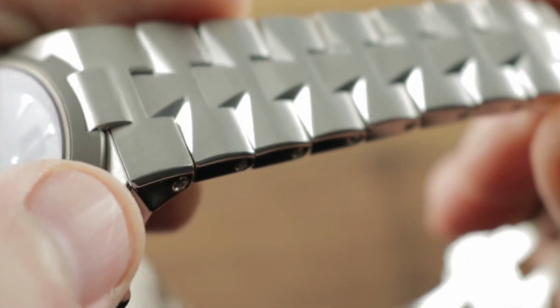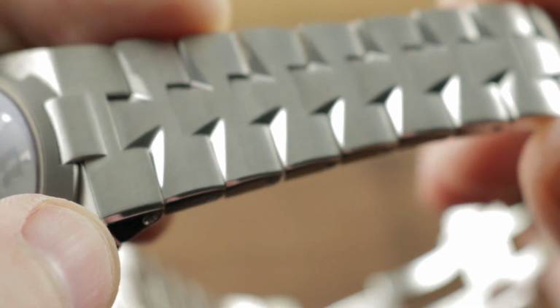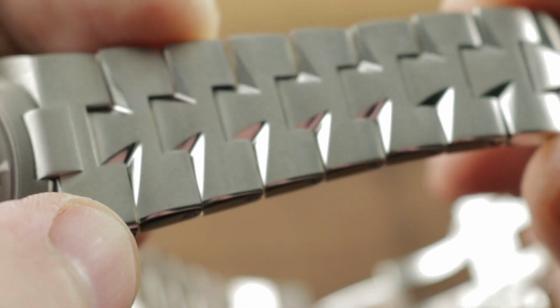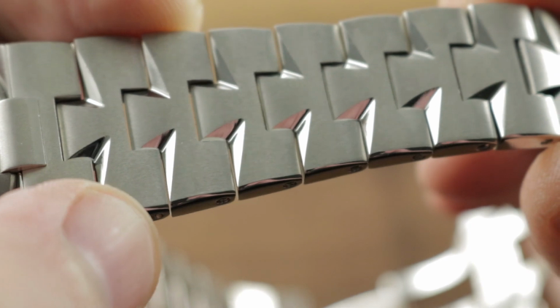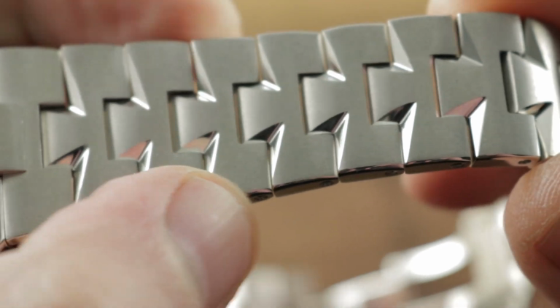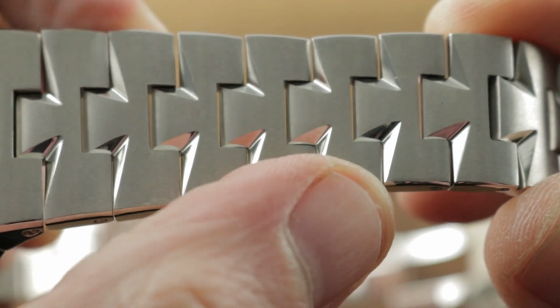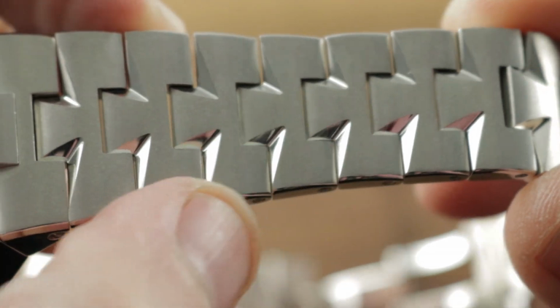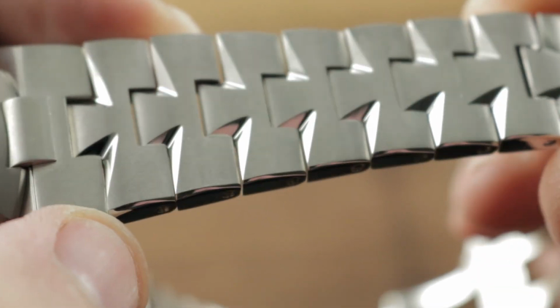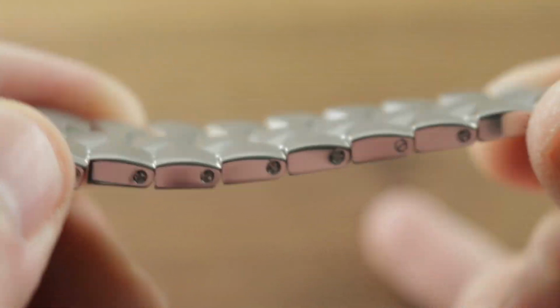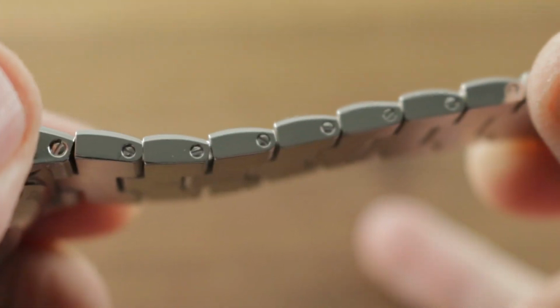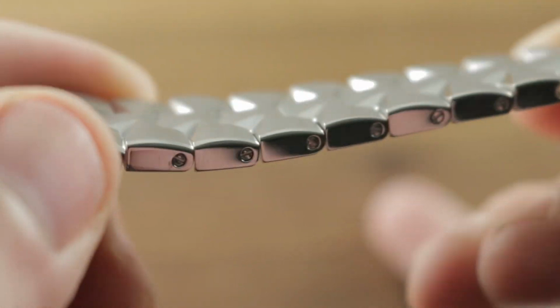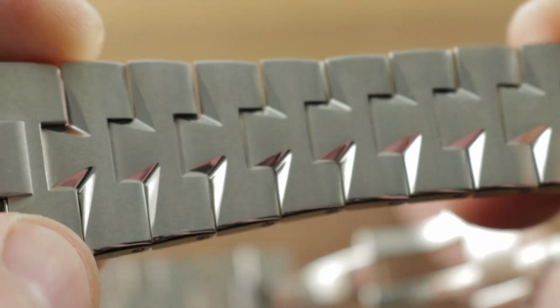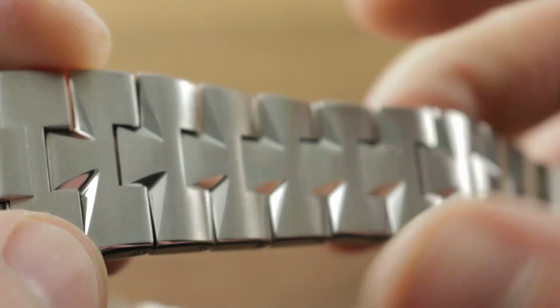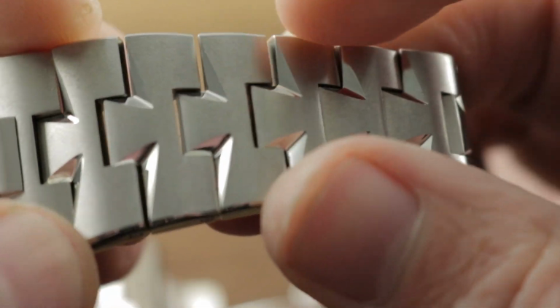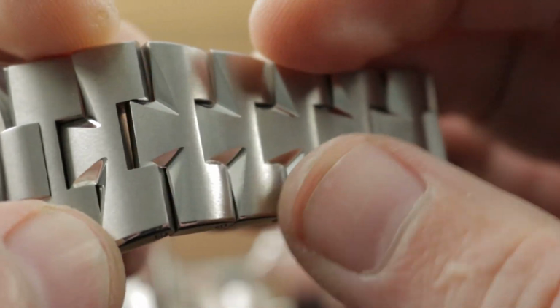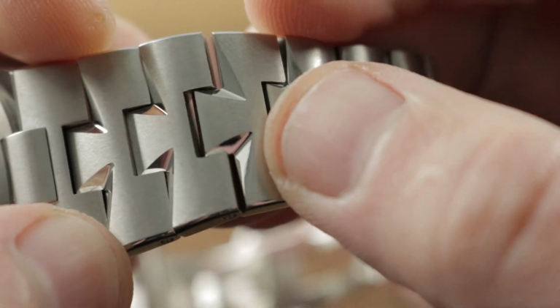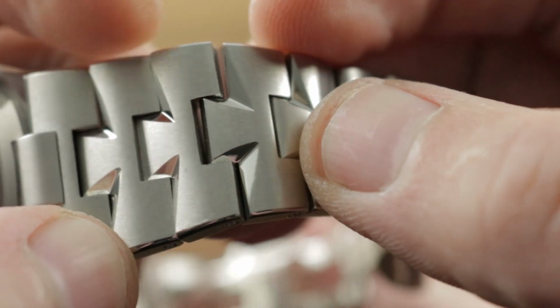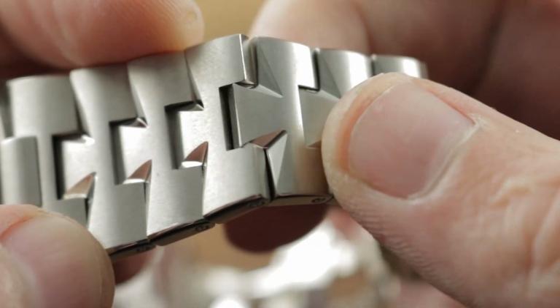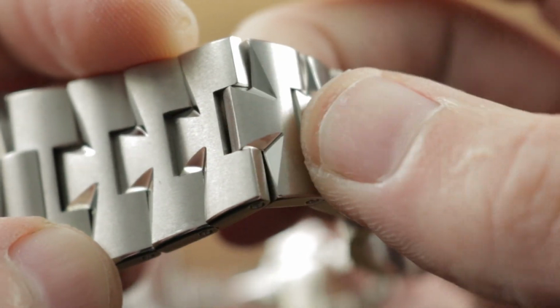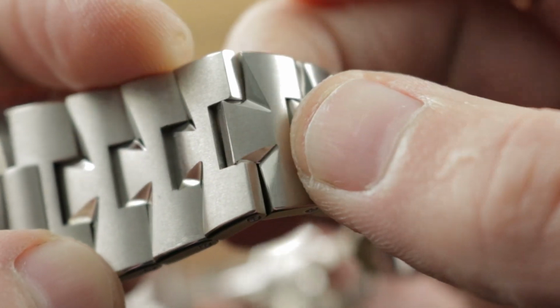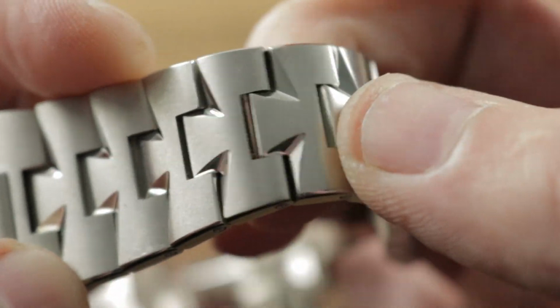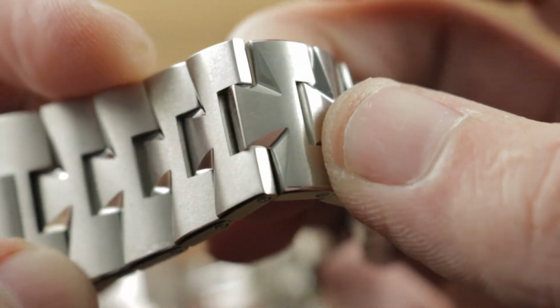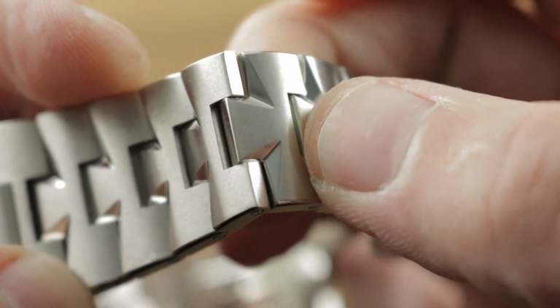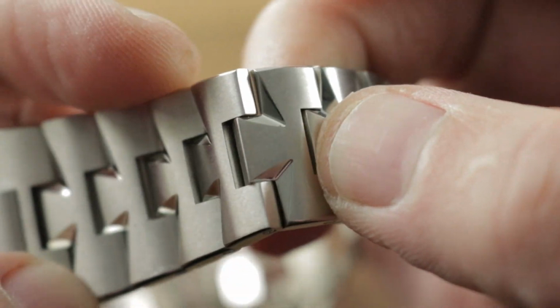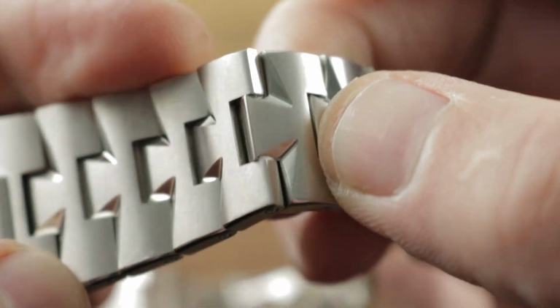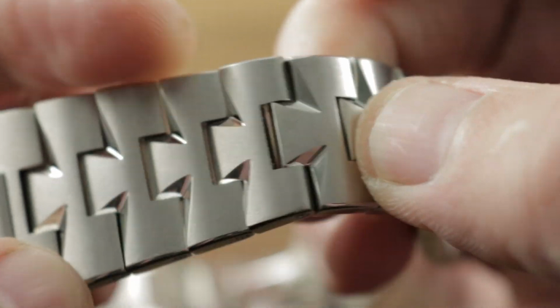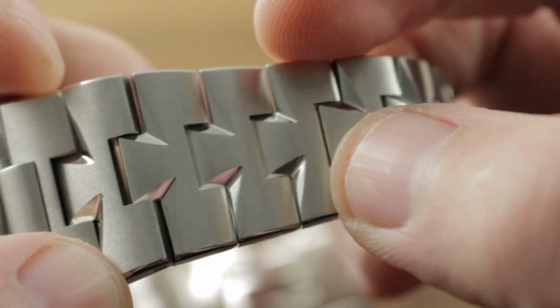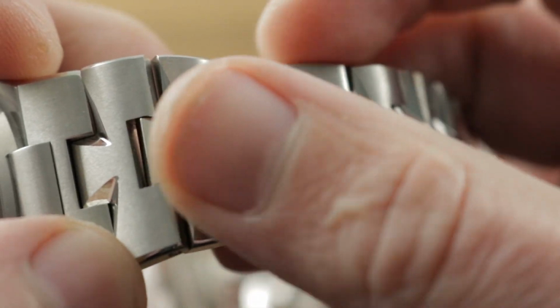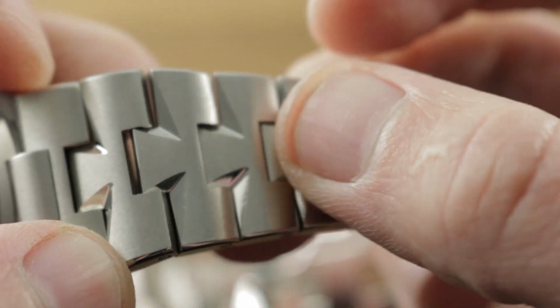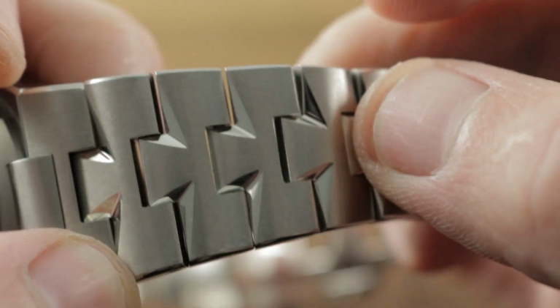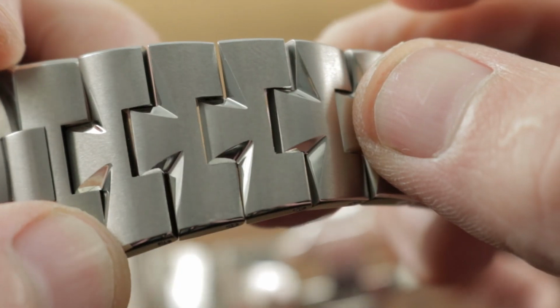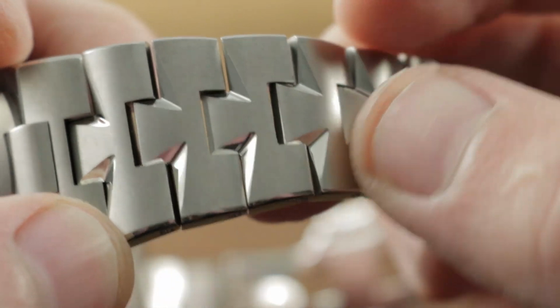You can see the expanding bevel of the case runs perfectly aligned along the shoulders of the links, the outer faces in high polish. Then you can see that the inner facets are actually manually polished to give them a high gloss contrast to the satin finish of the tops of the bracelet.